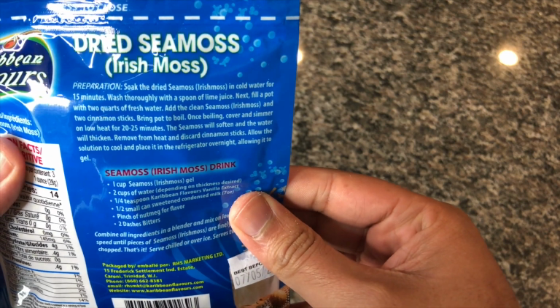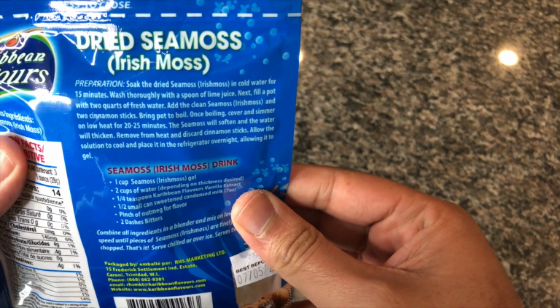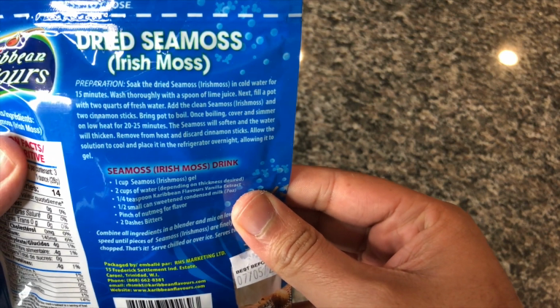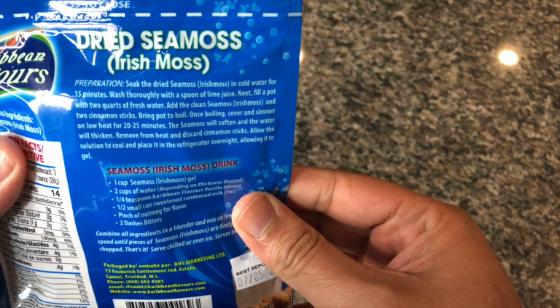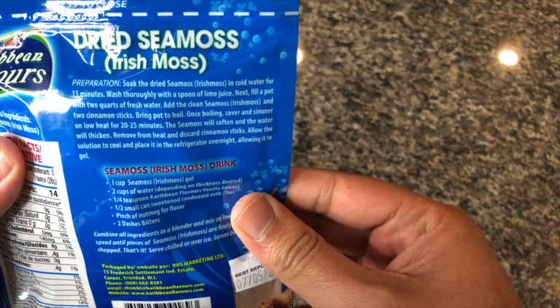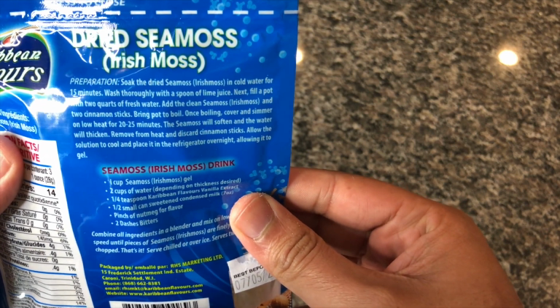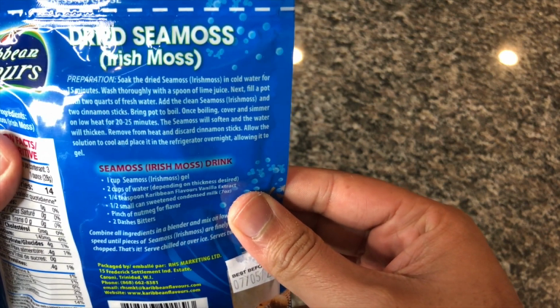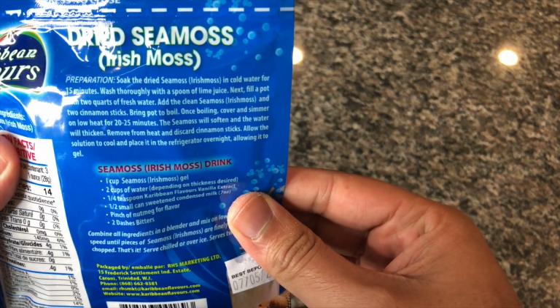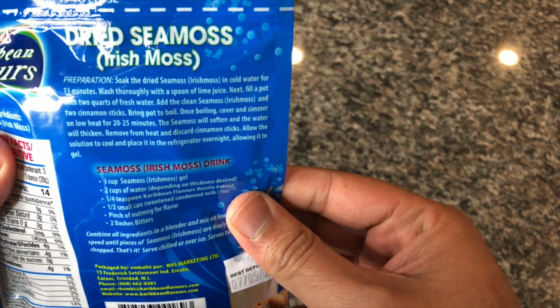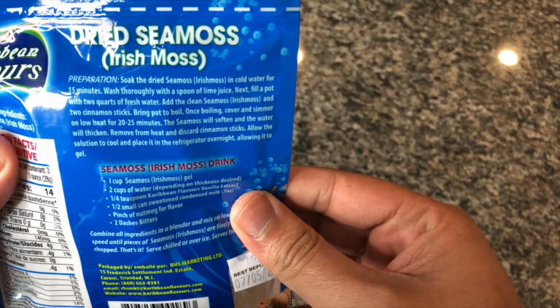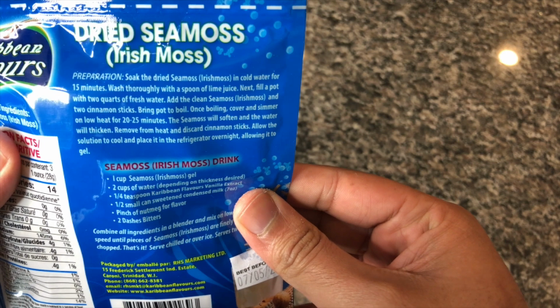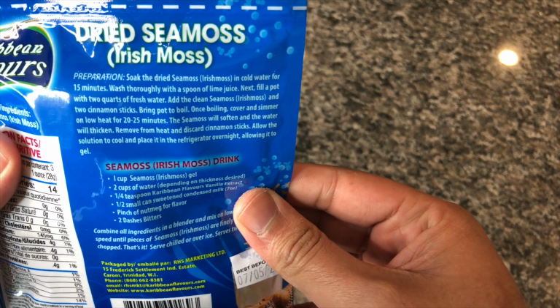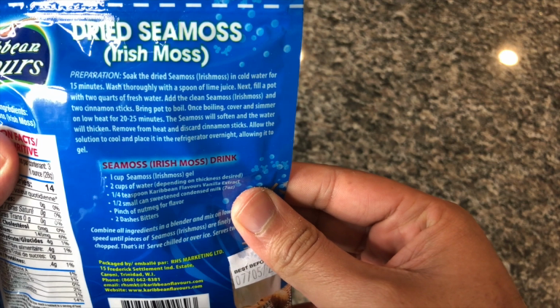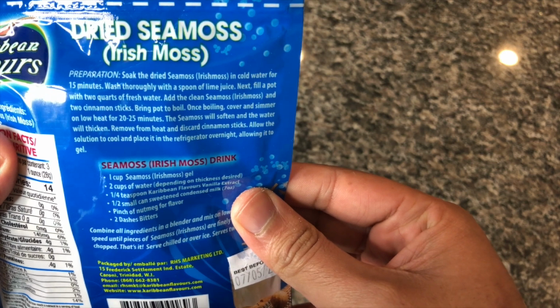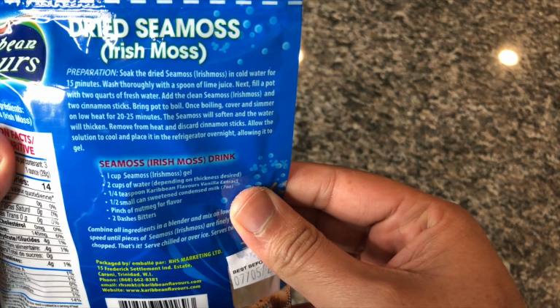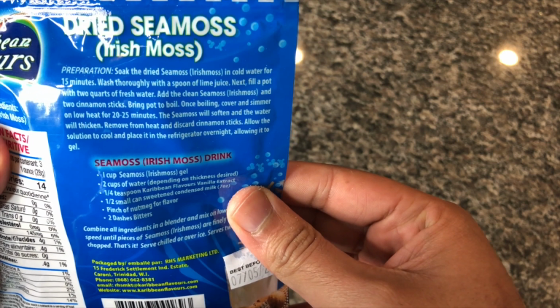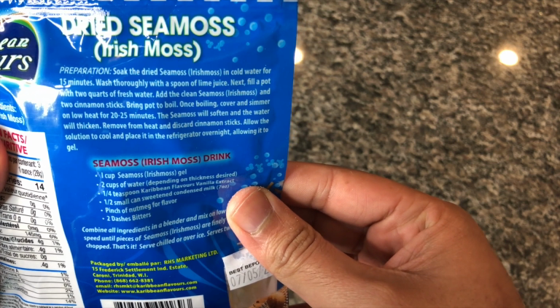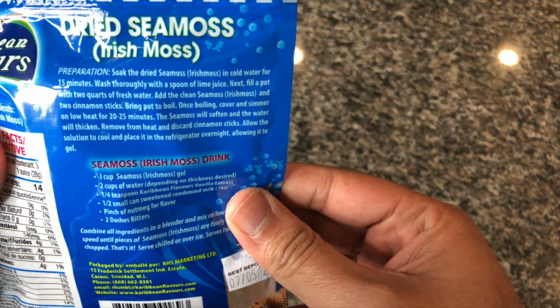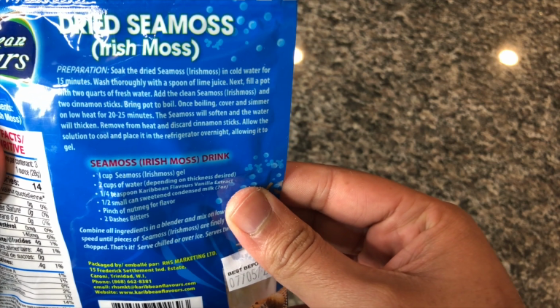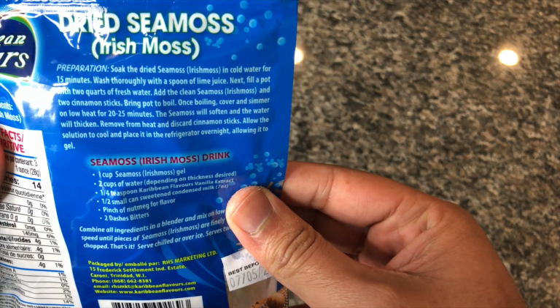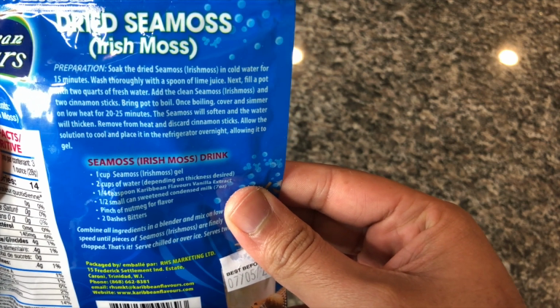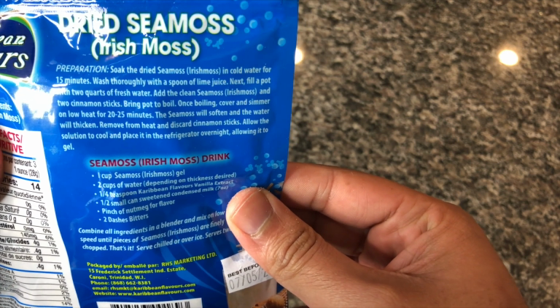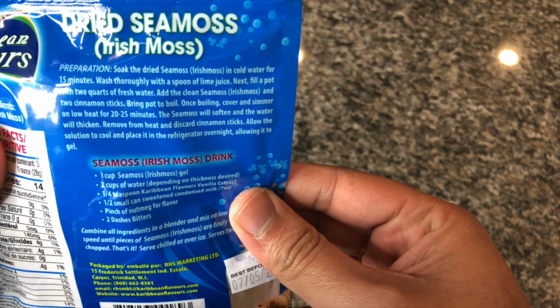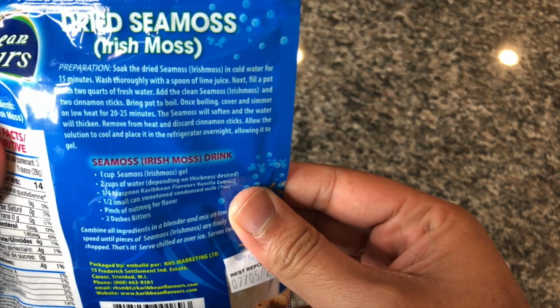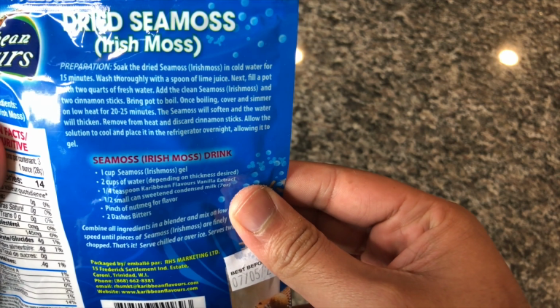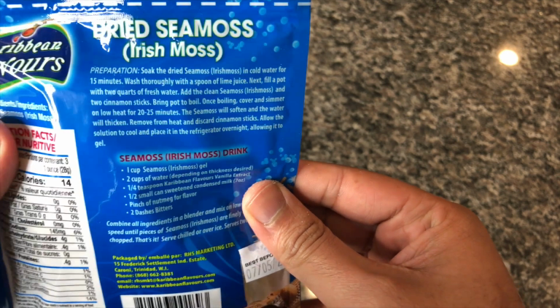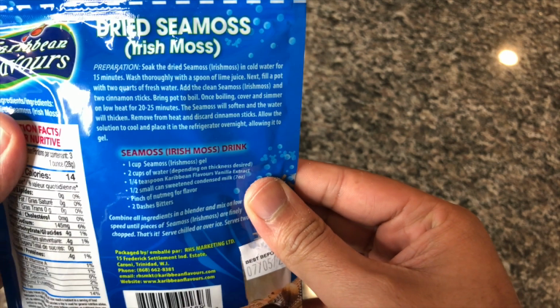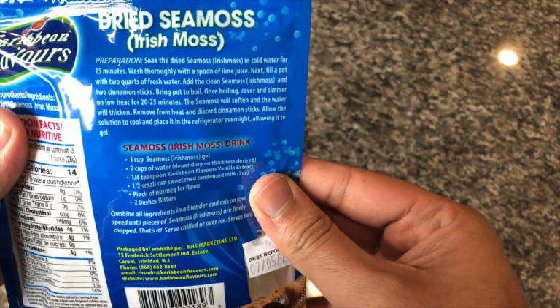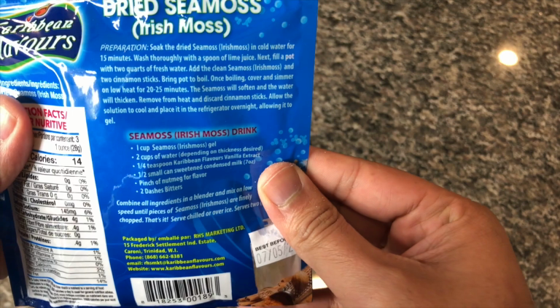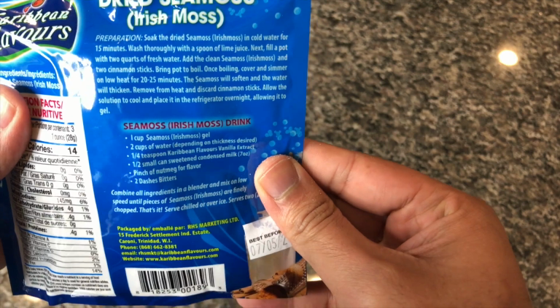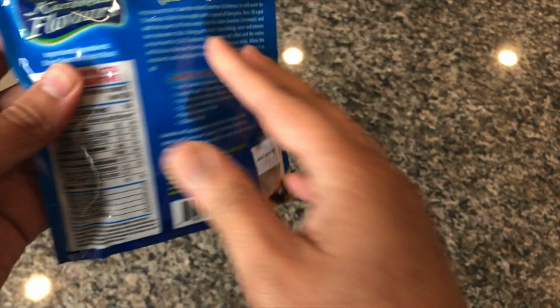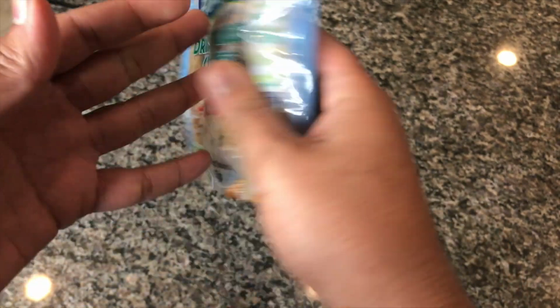Once you let that soak, you want to boil it with two quarts of water. You're going to boil it with some cloves, some cinnamon — there are different variations.